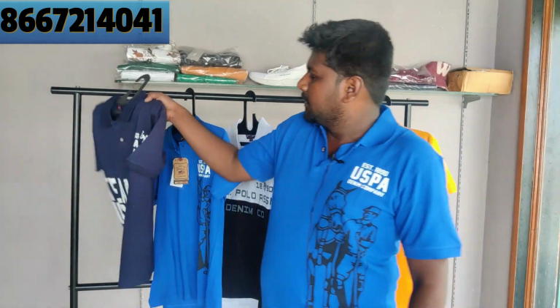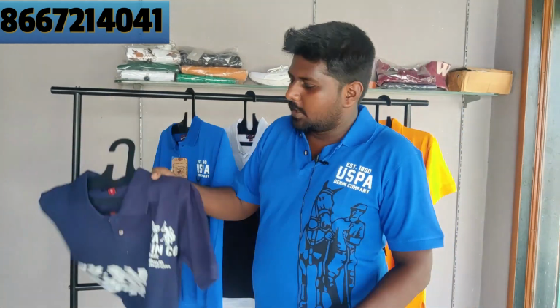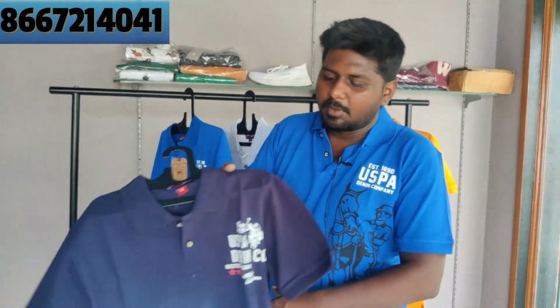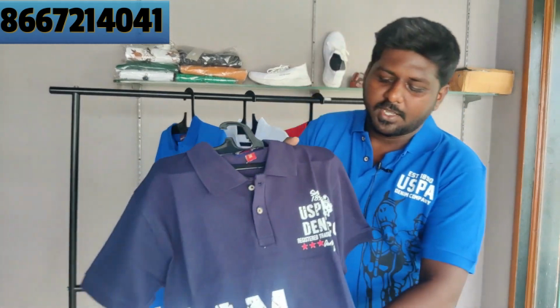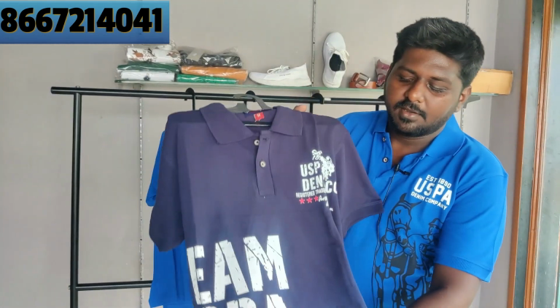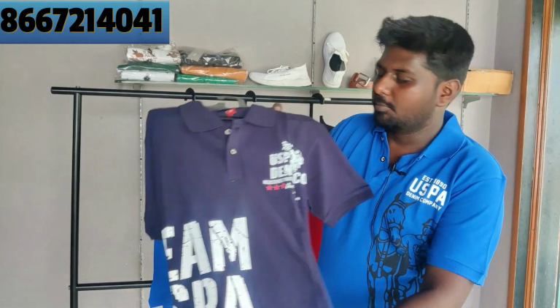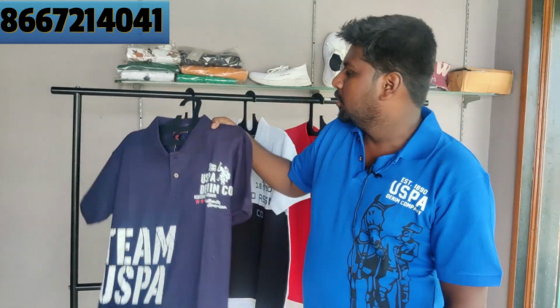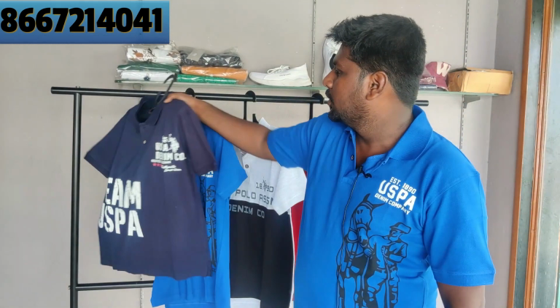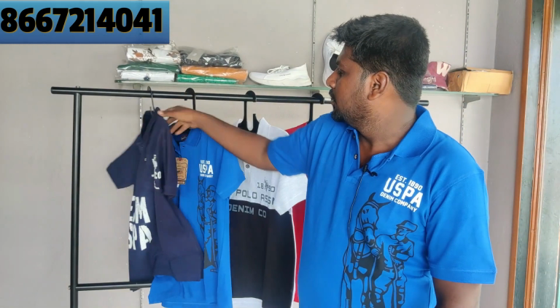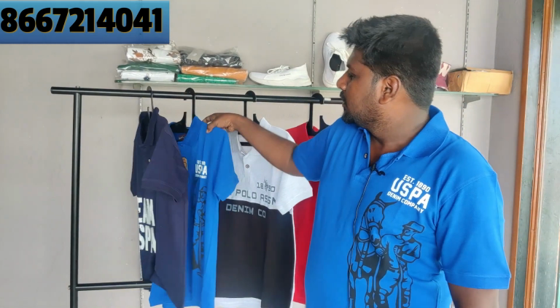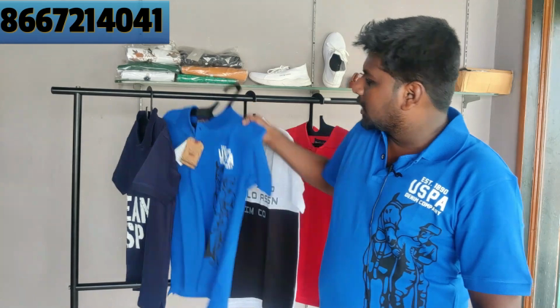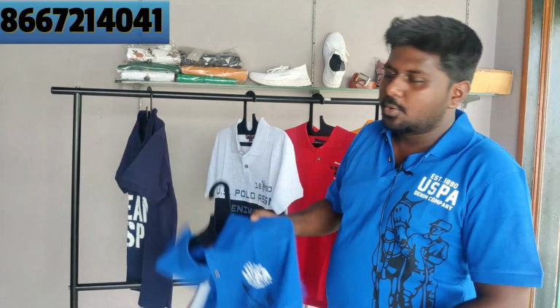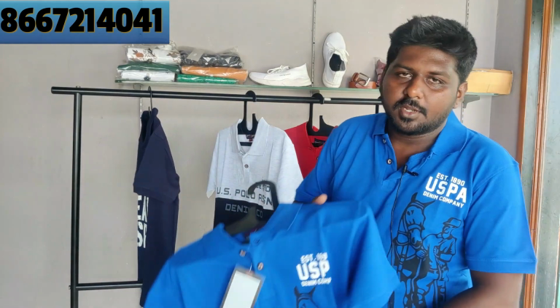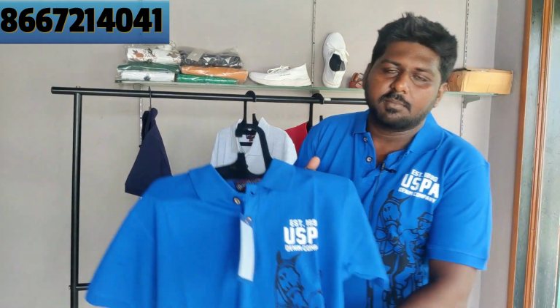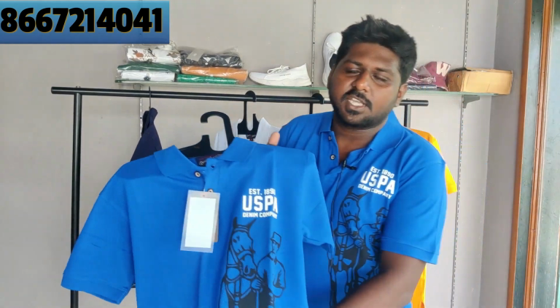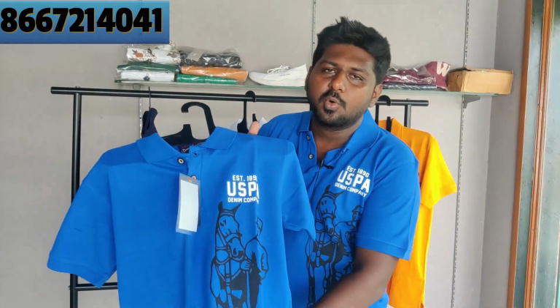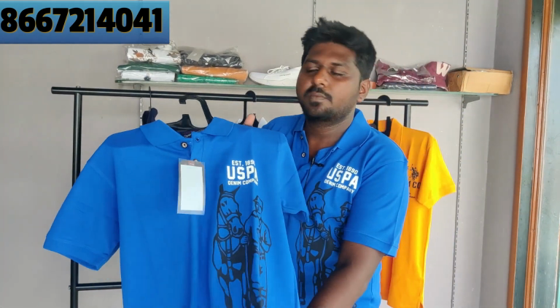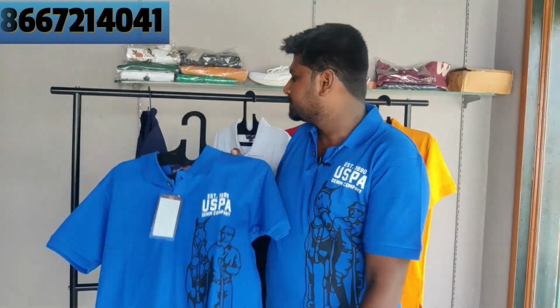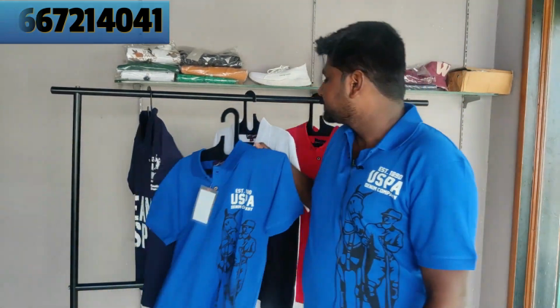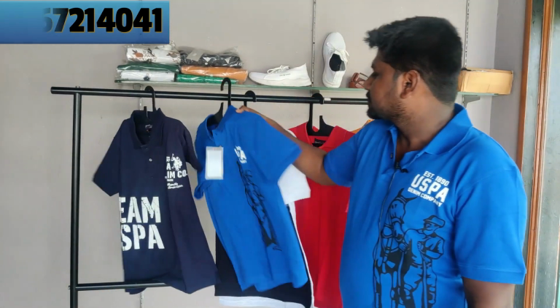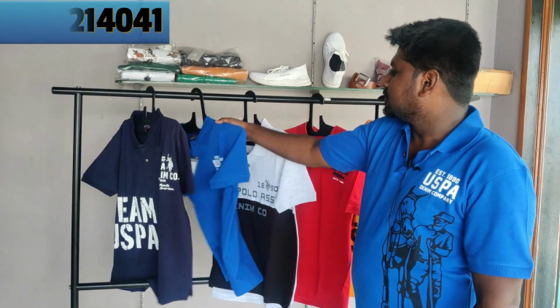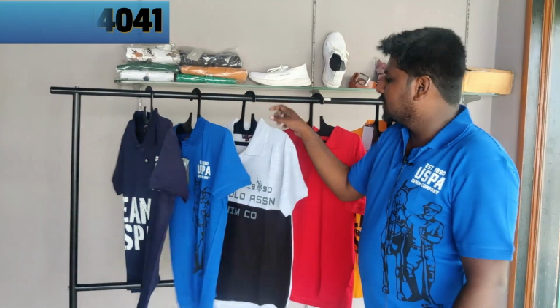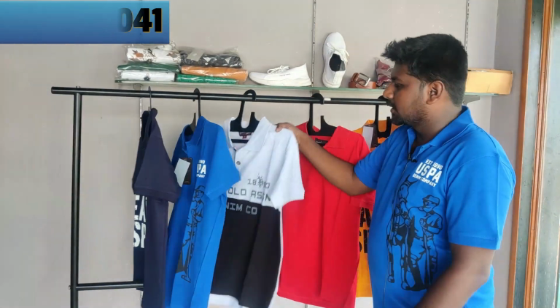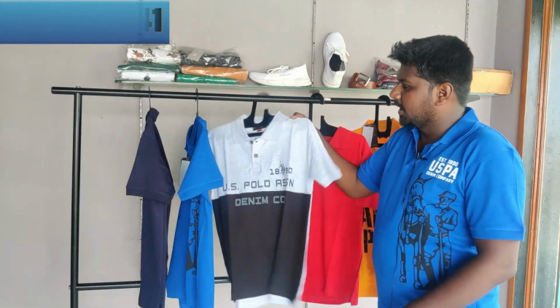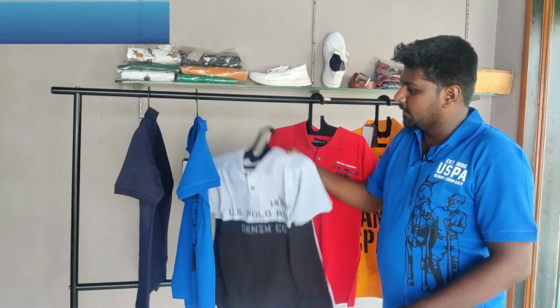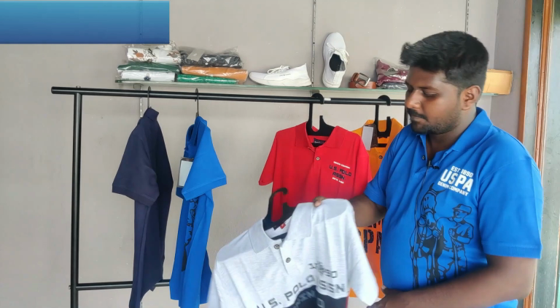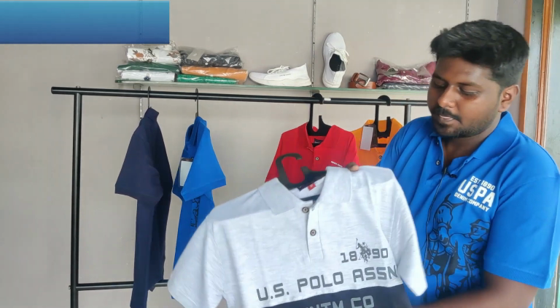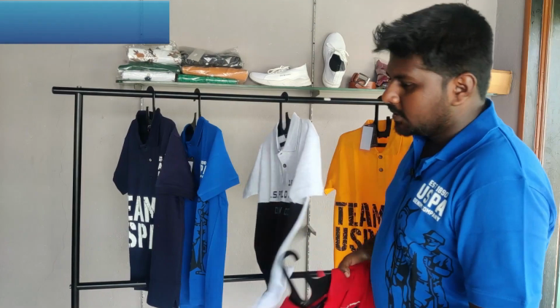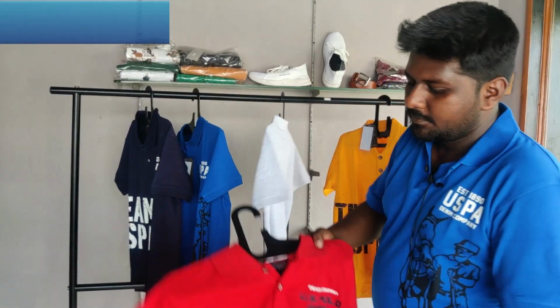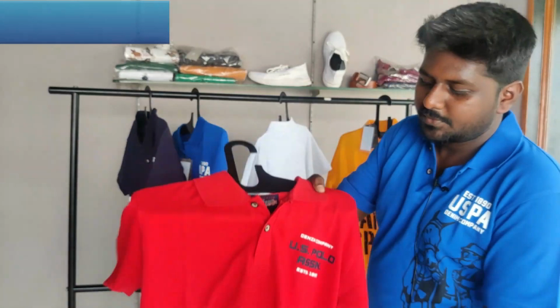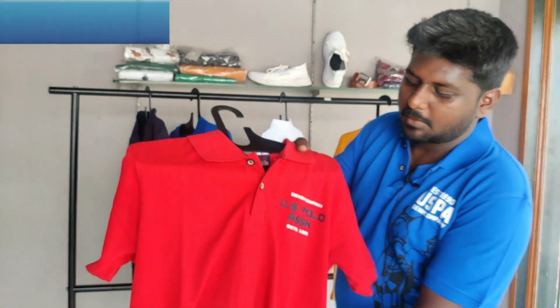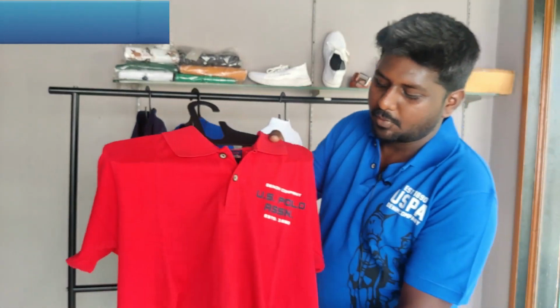This is color 1 — navy blue. This color 2 is a little more — sky blue. This is color number 3. This is color number 4.